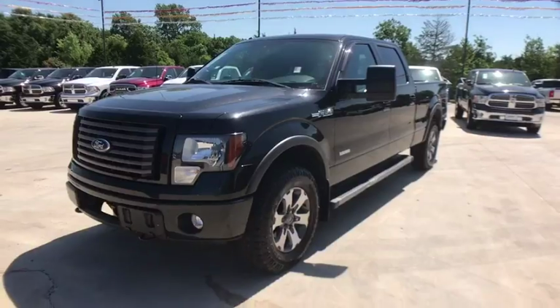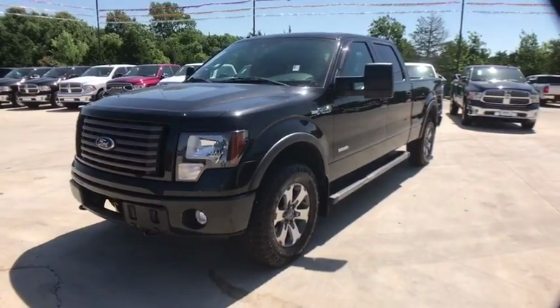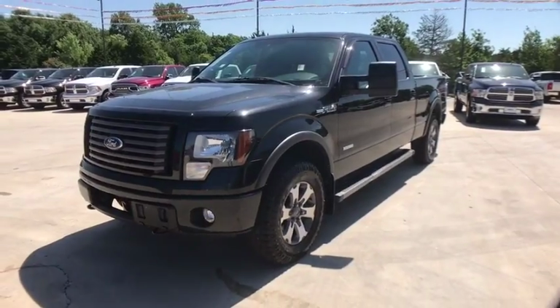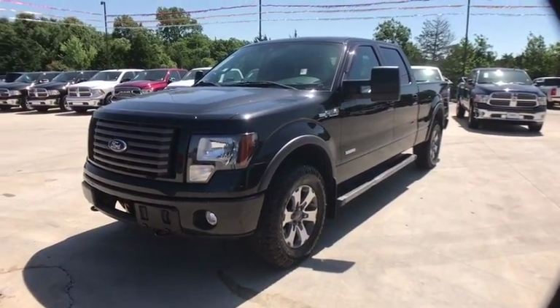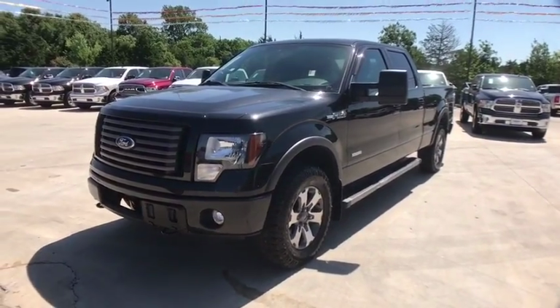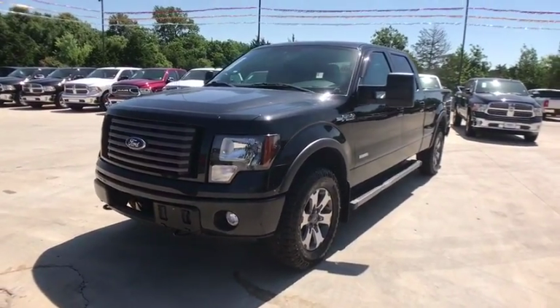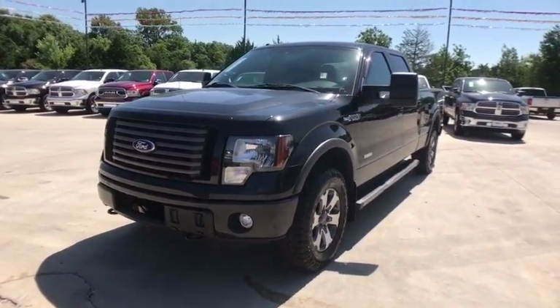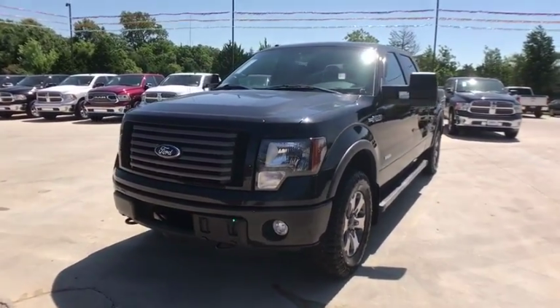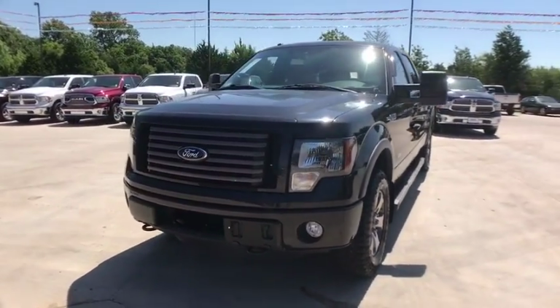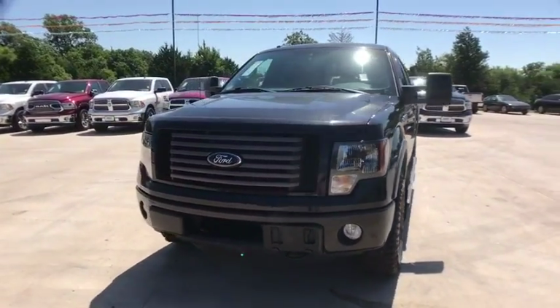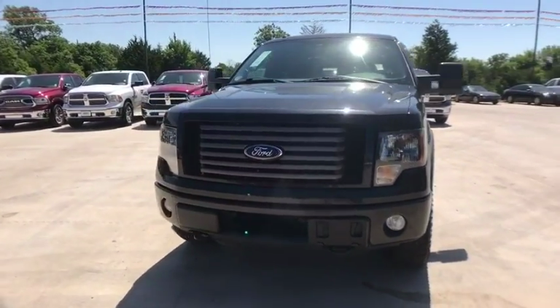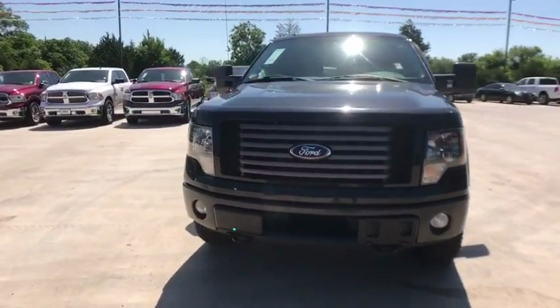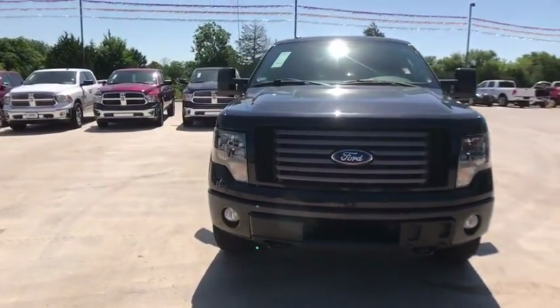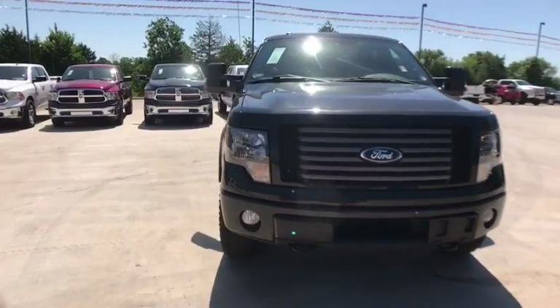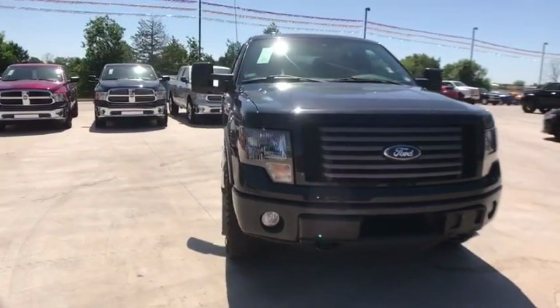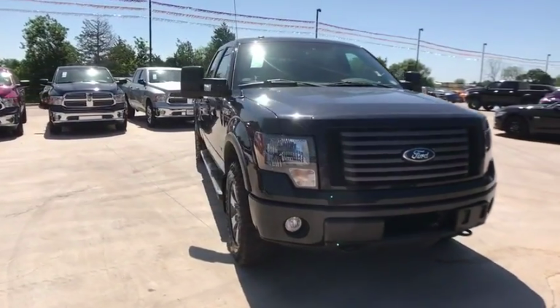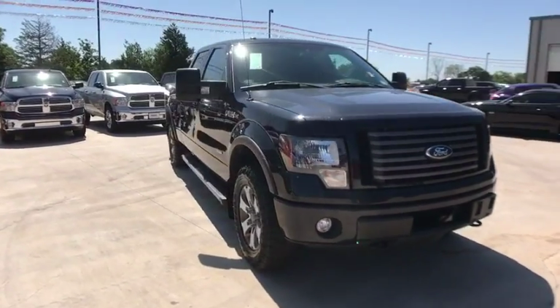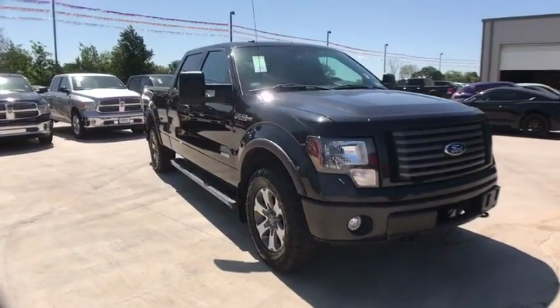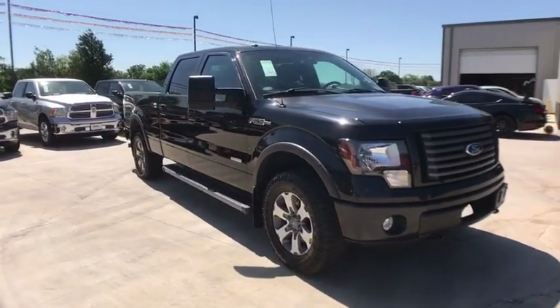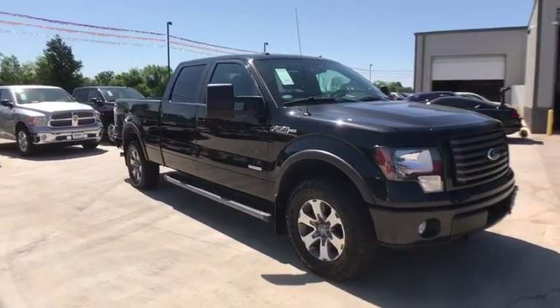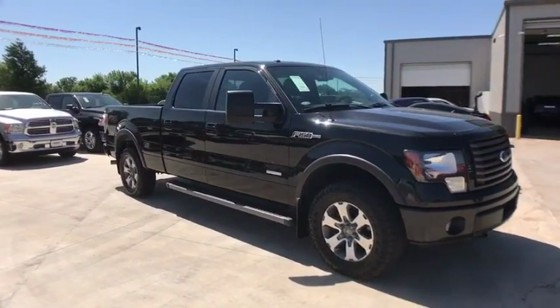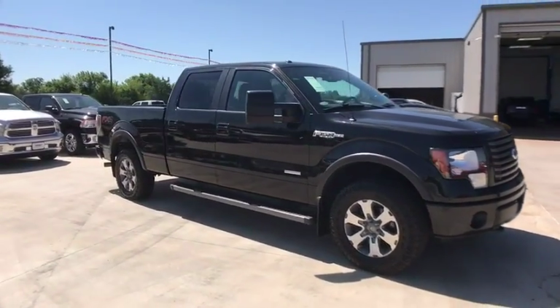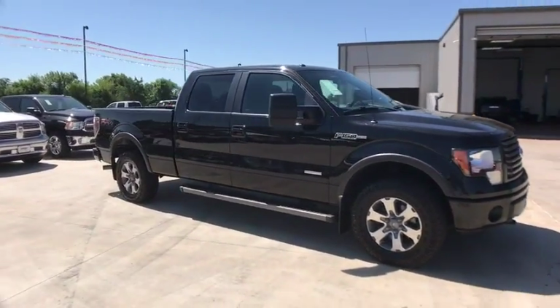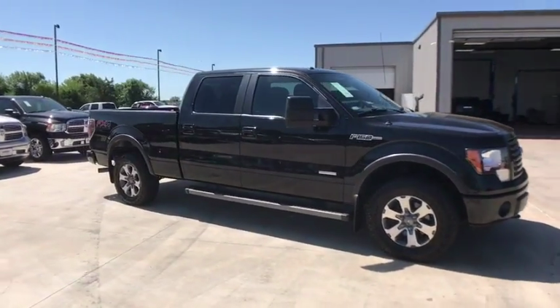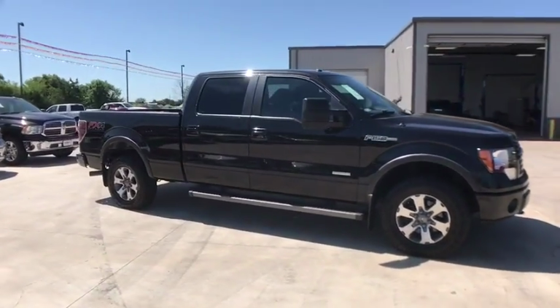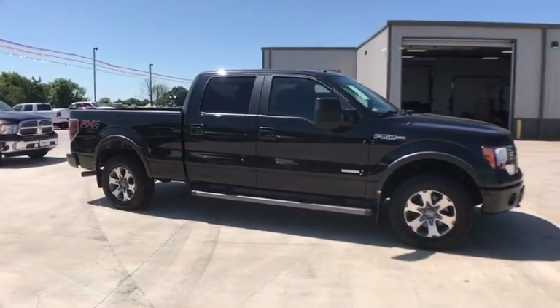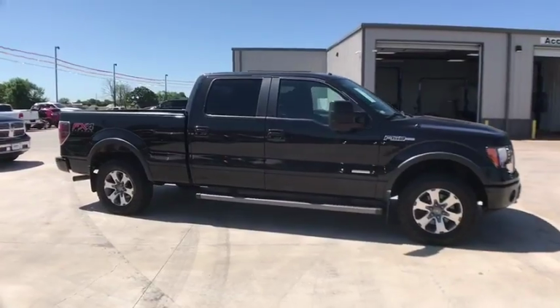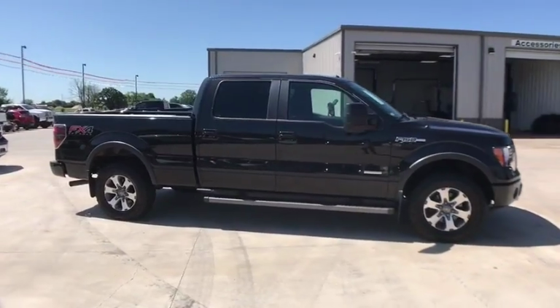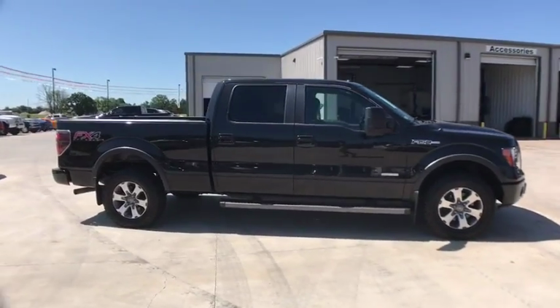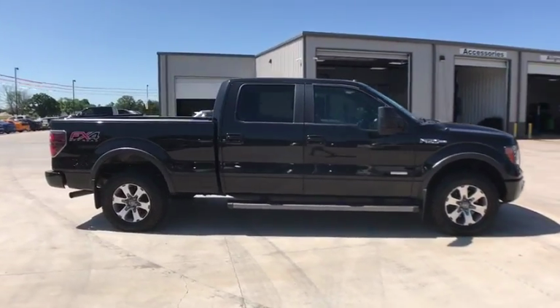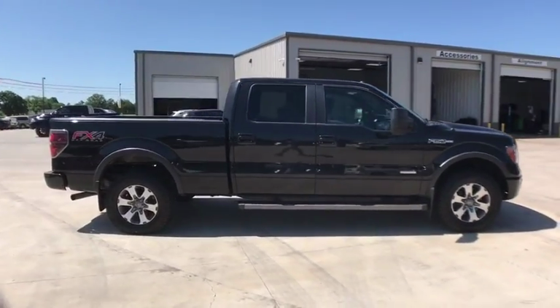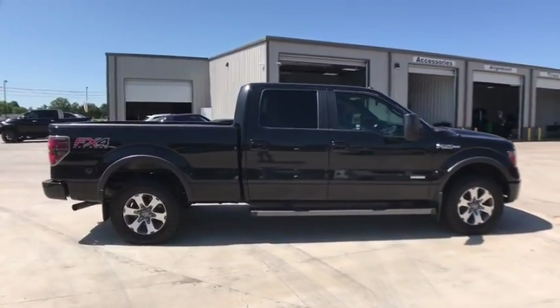The 2012 Ford F-150. A Ford F-150 knows how to handle any situation. It's built to follow orders. No whining. This vehicle has less than 70,000 miles.